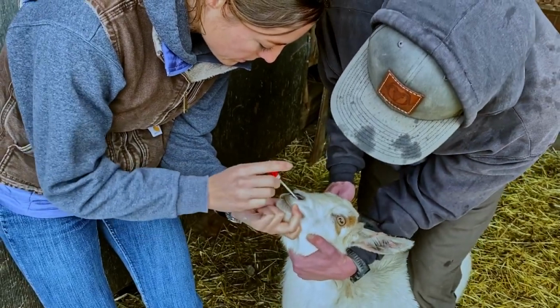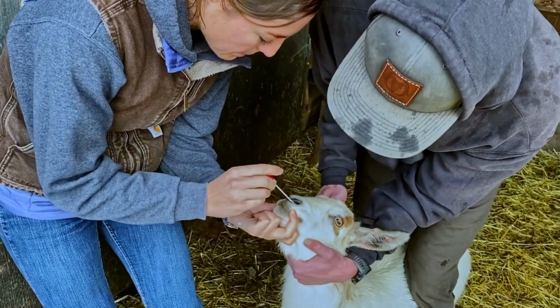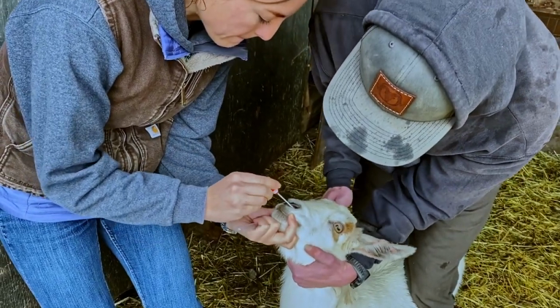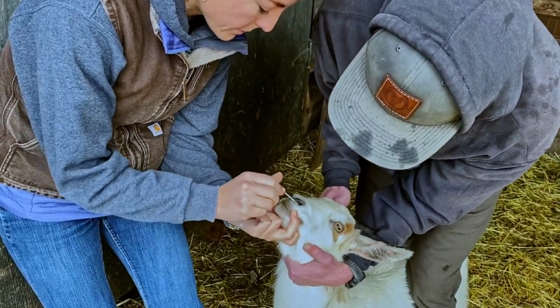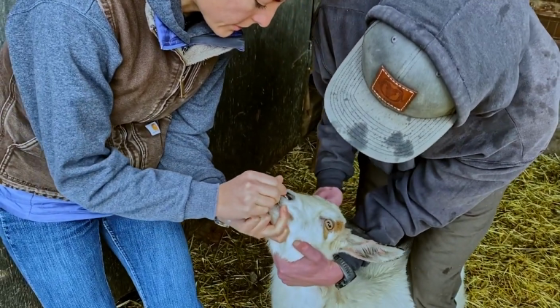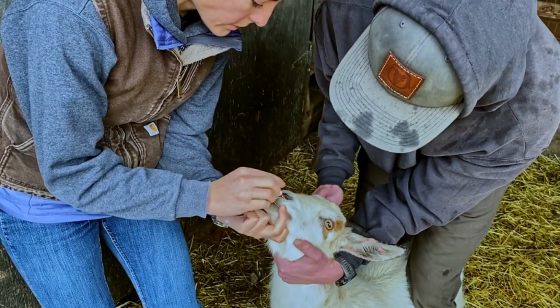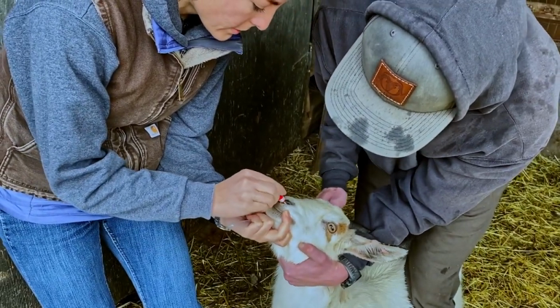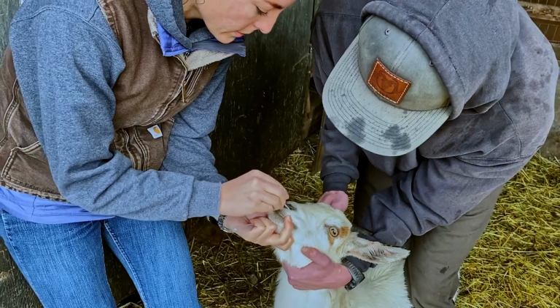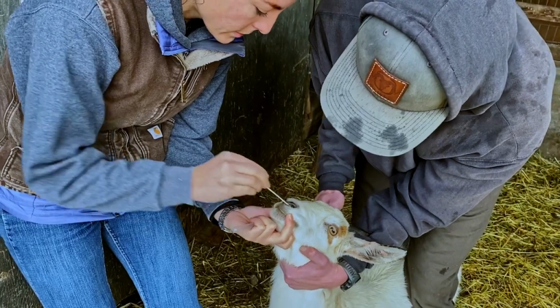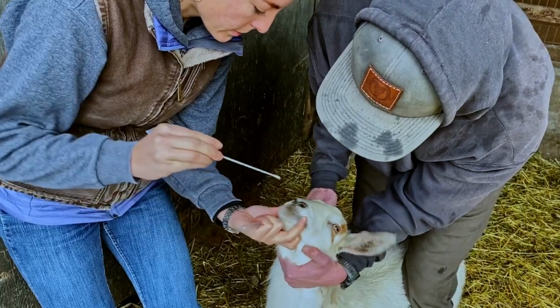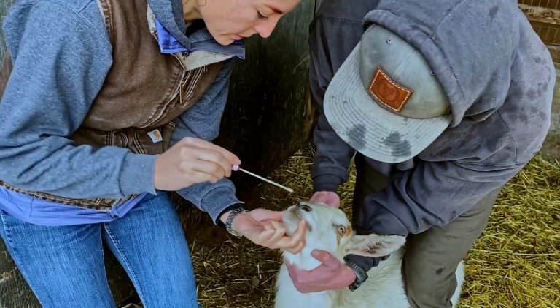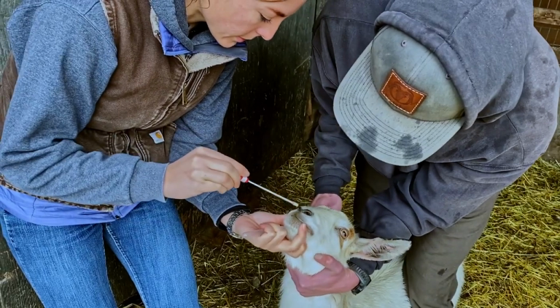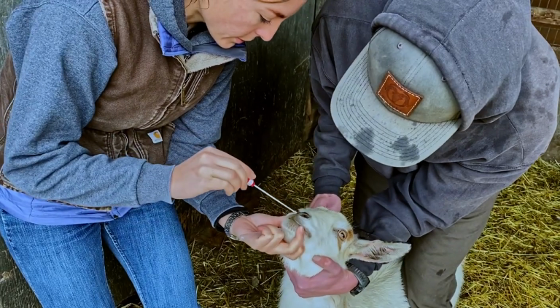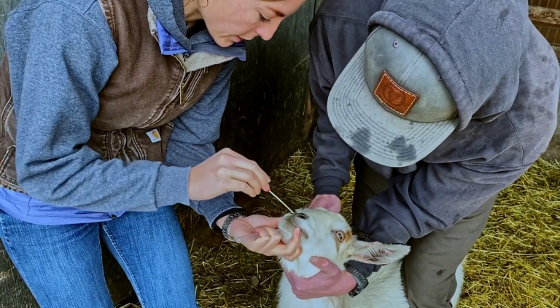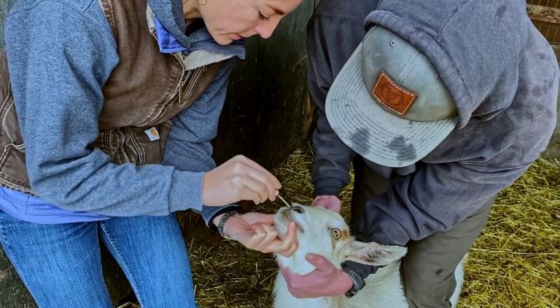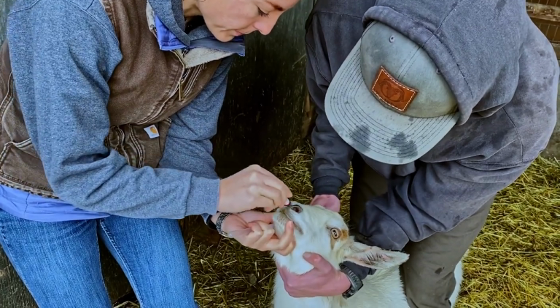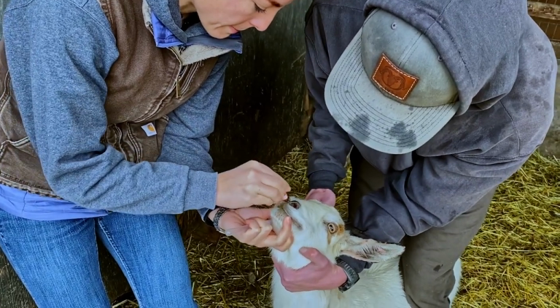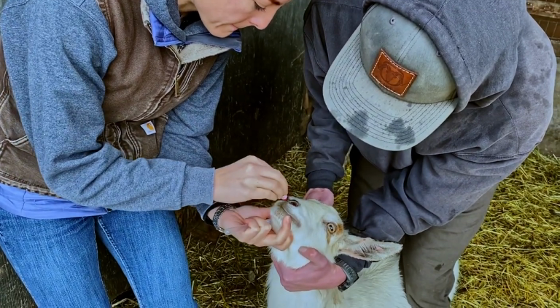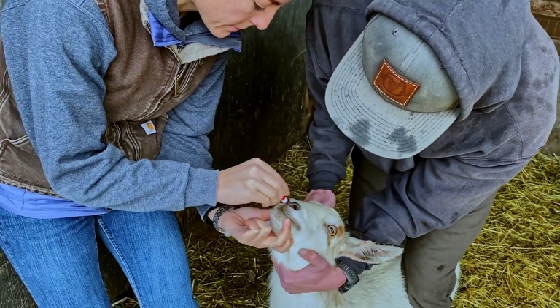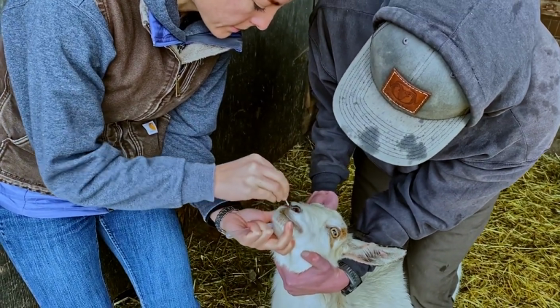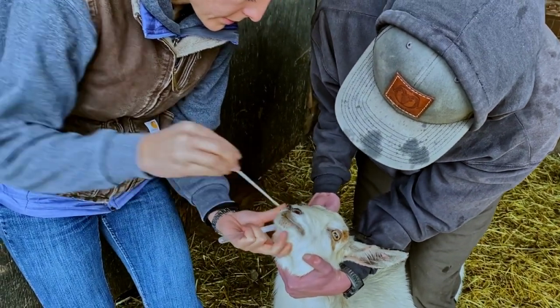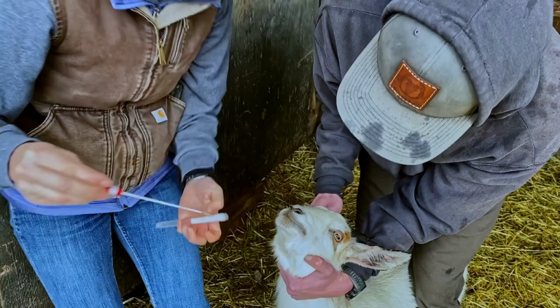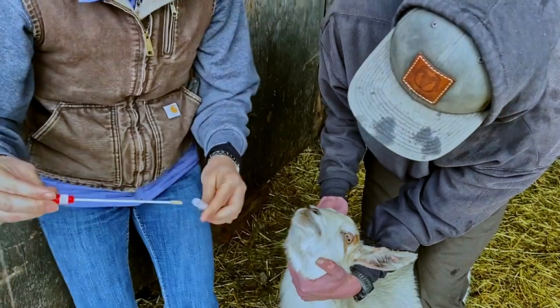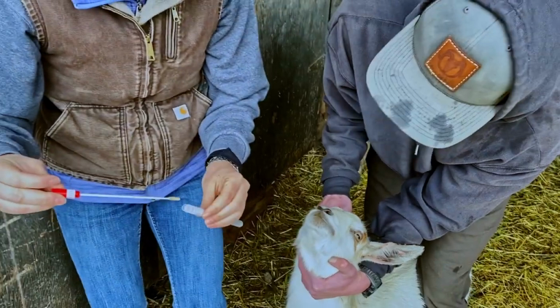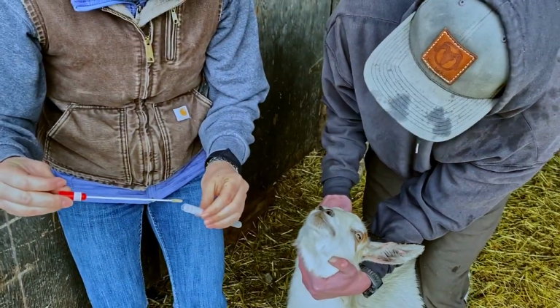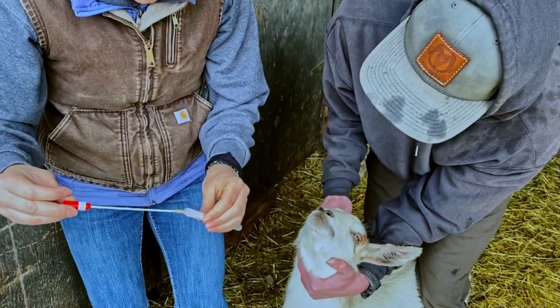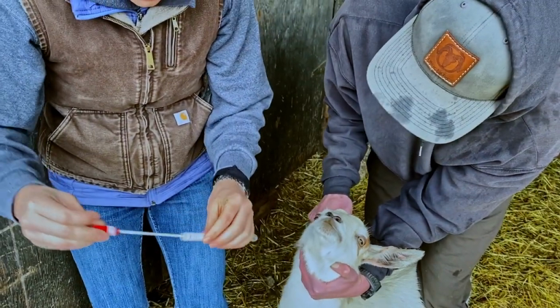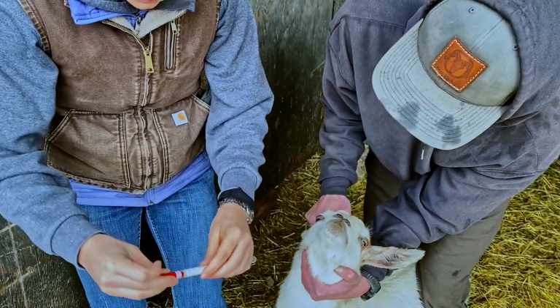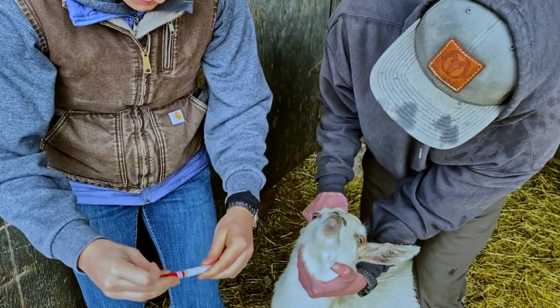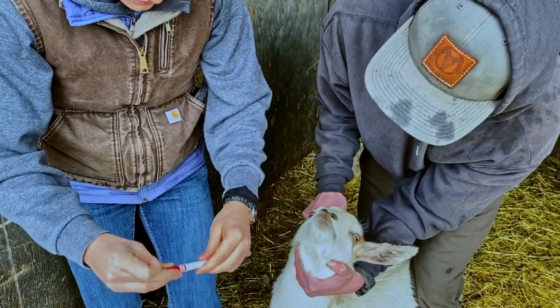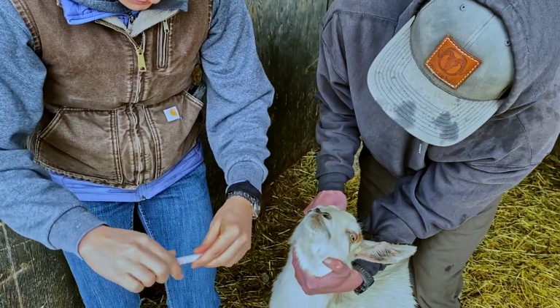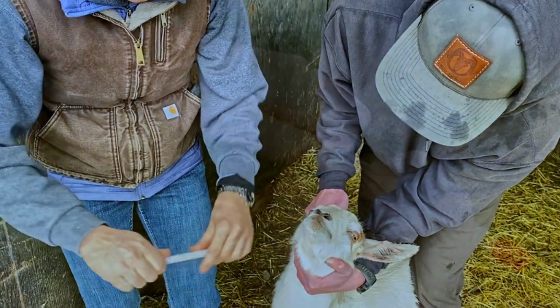Rotate the swab against the lining of the nasopharynx for 5 to 10 seconds. Remove the swab and repeat on the opposite nostril. Replace the swab in the transport tube and label the tube.